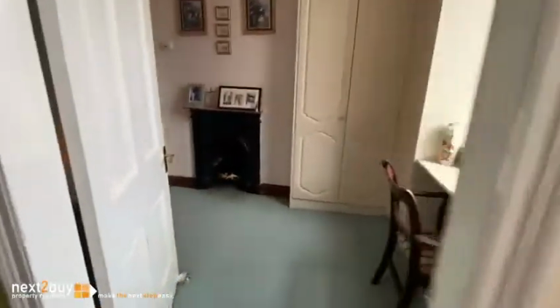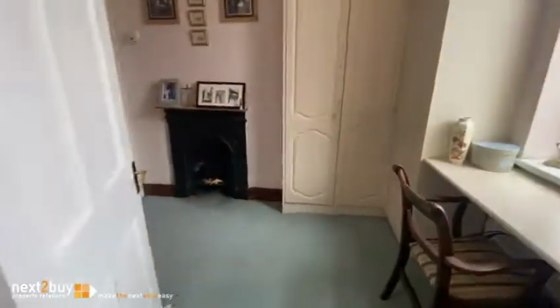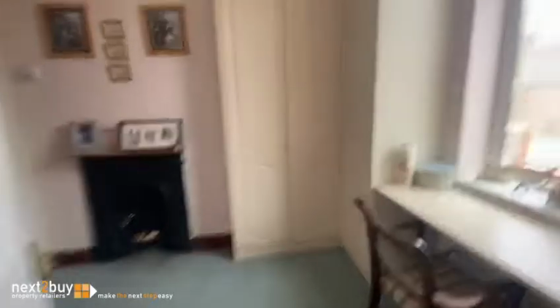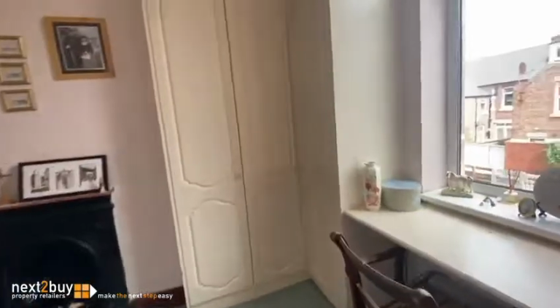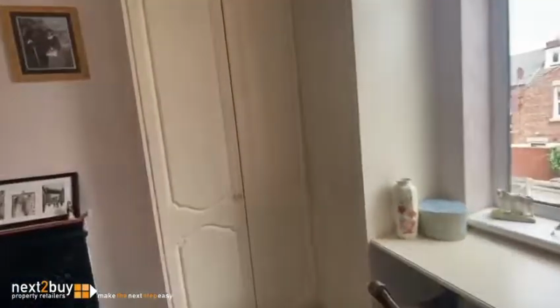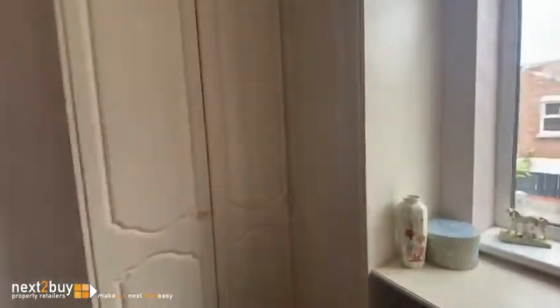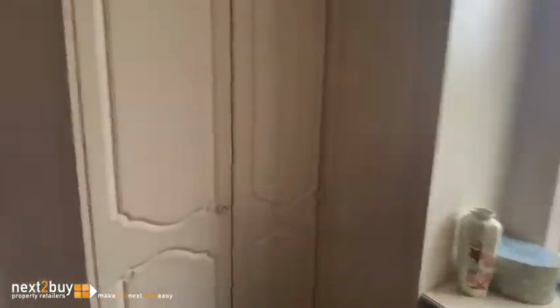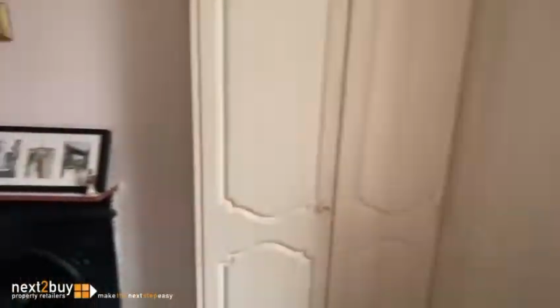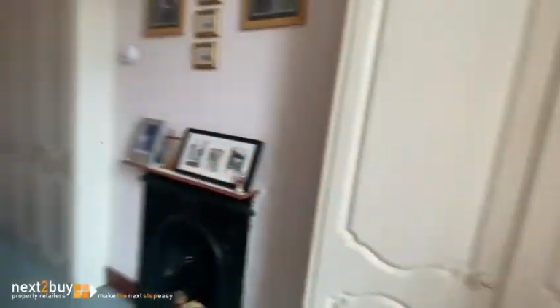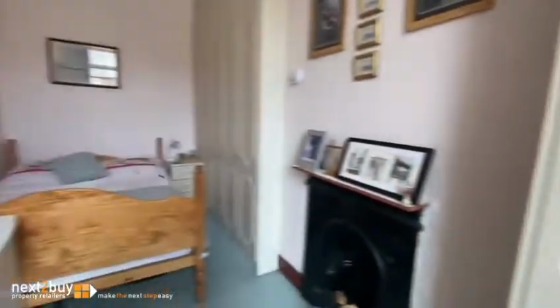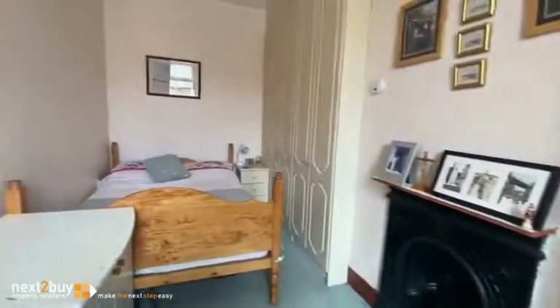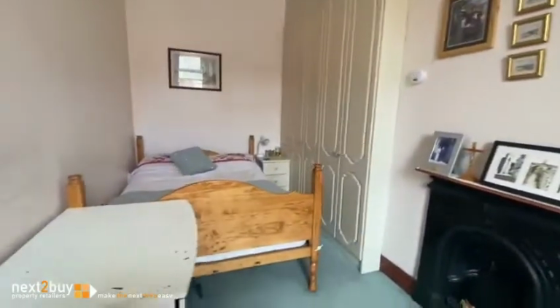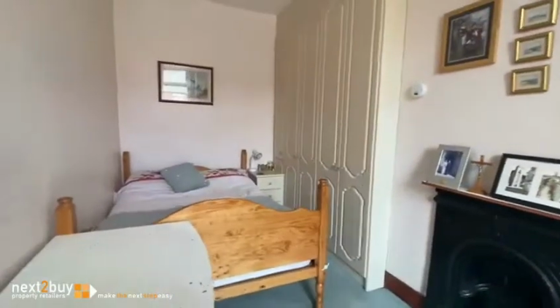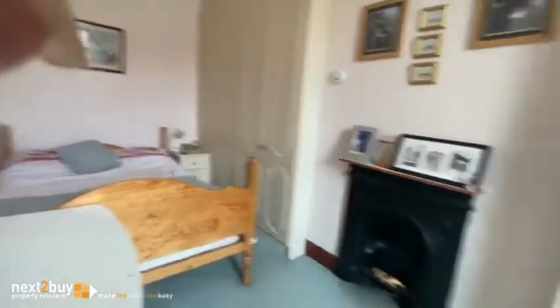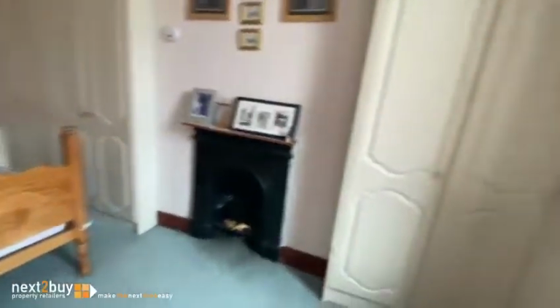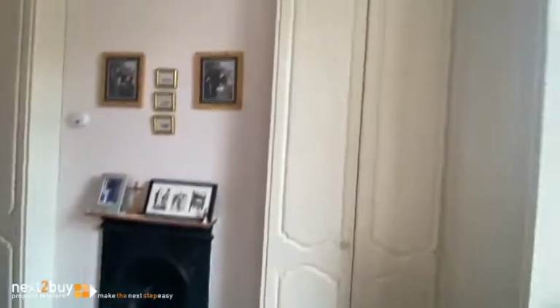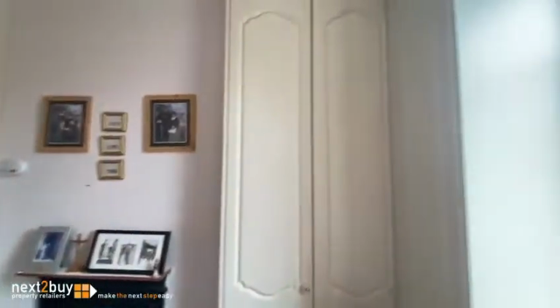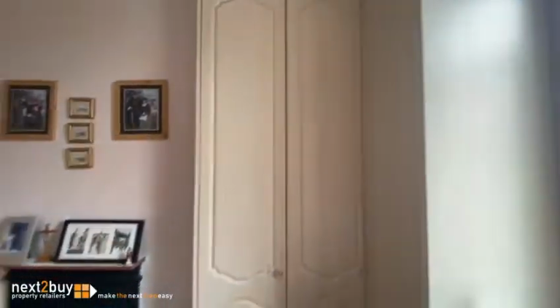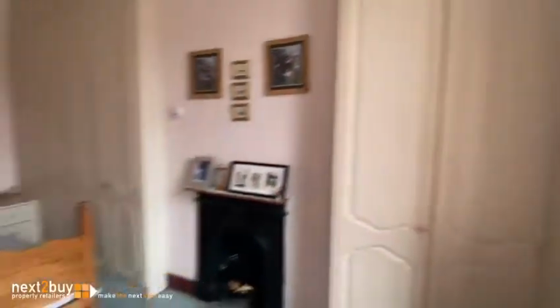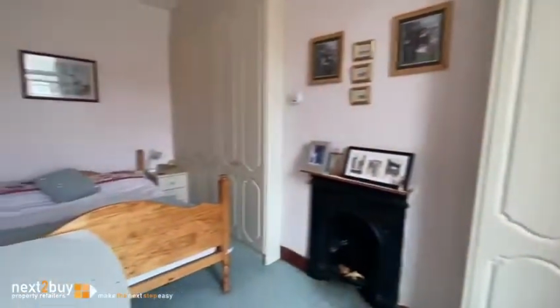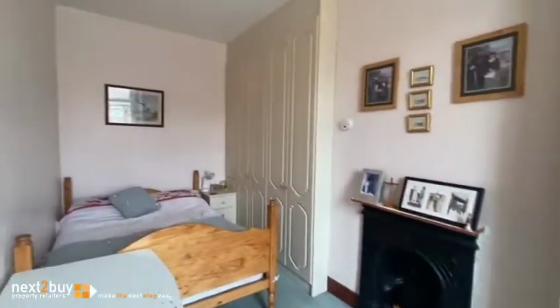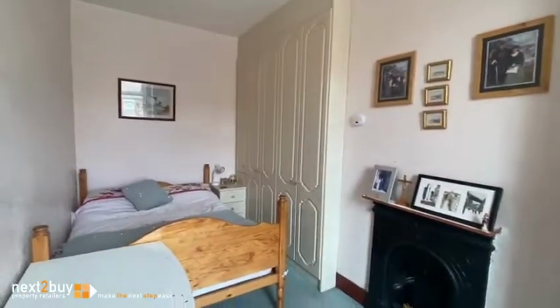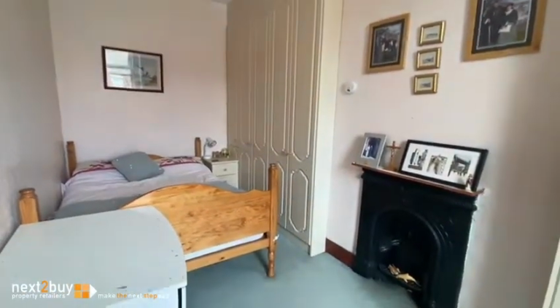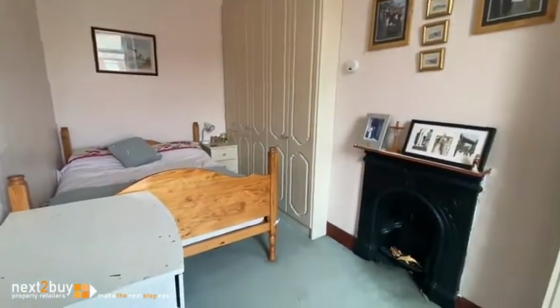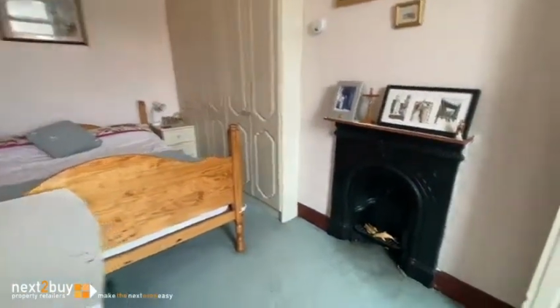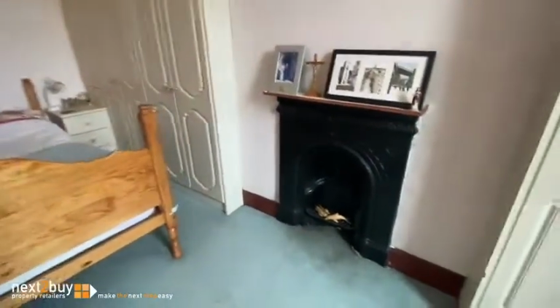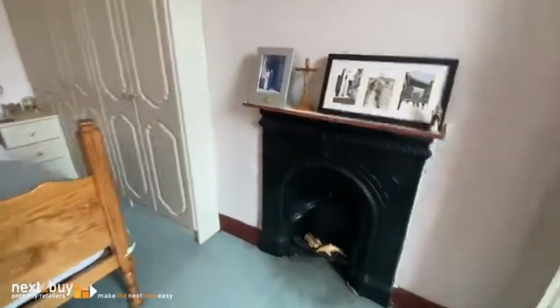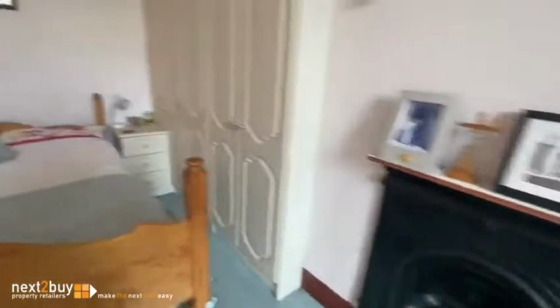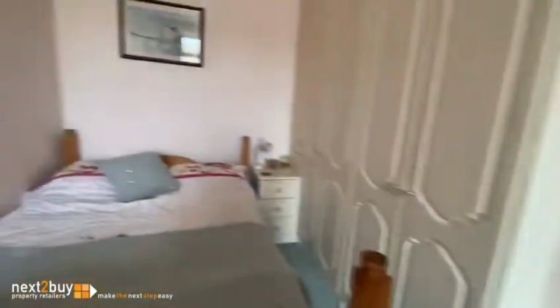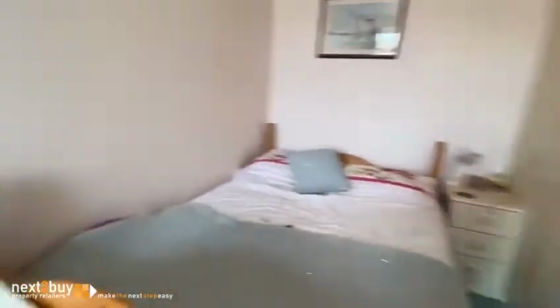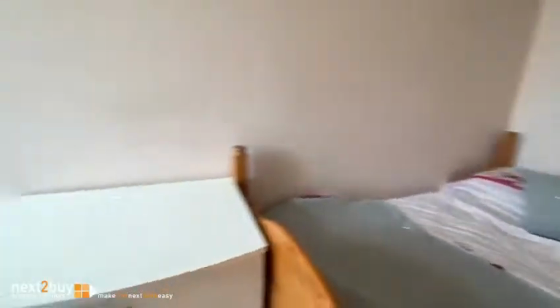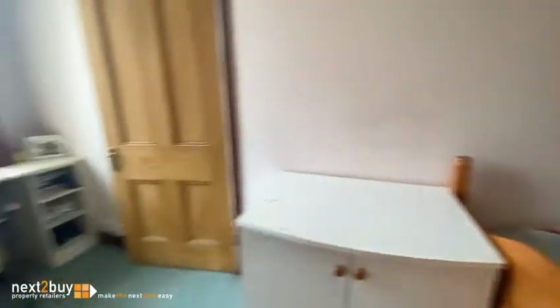So the first of the double bedrooms. This one's a long room and there are wardrobes fitted into the alcove. There's a nice original style fireplace there as well.